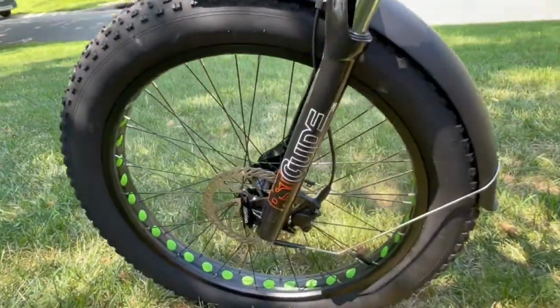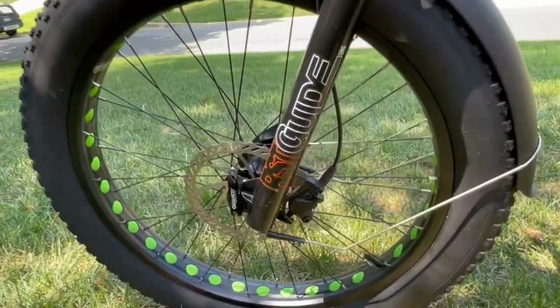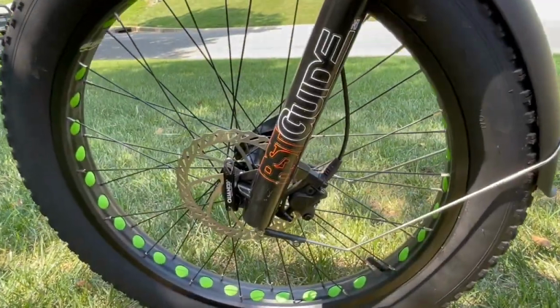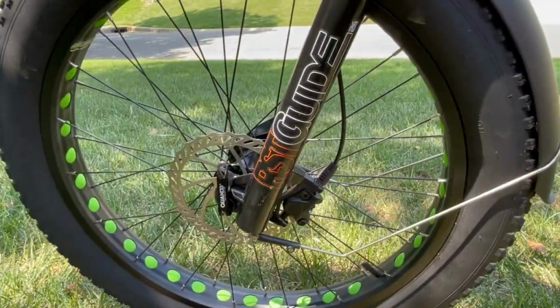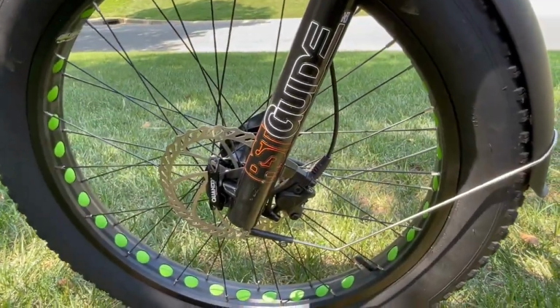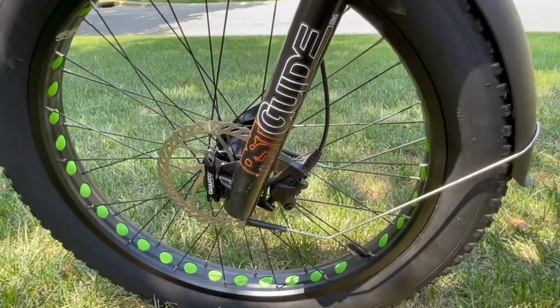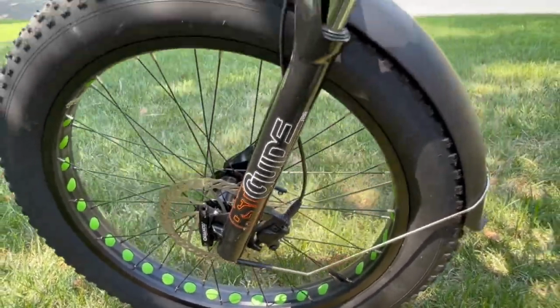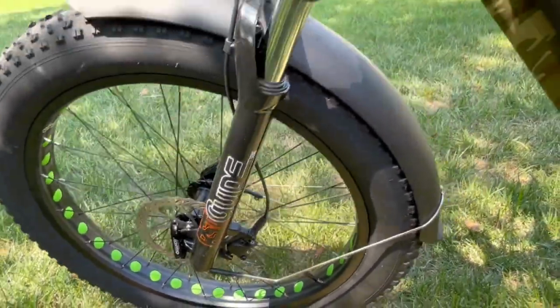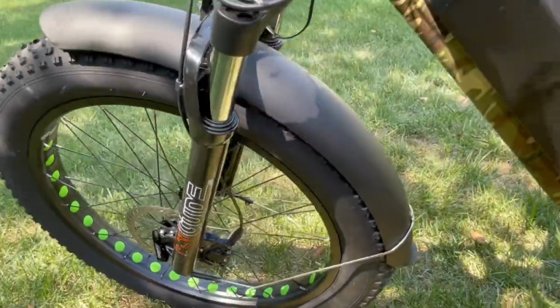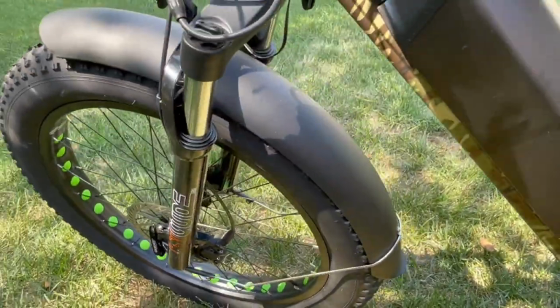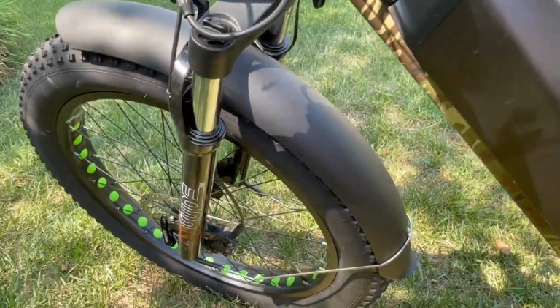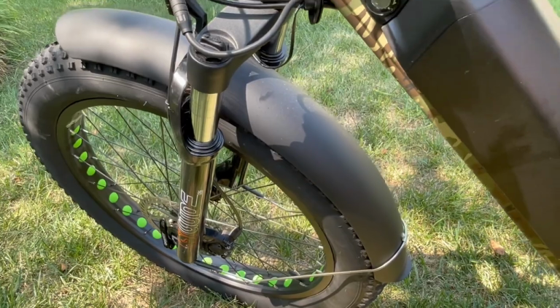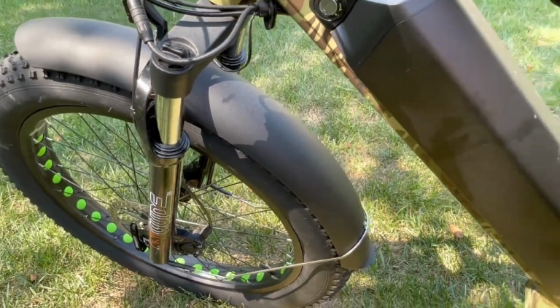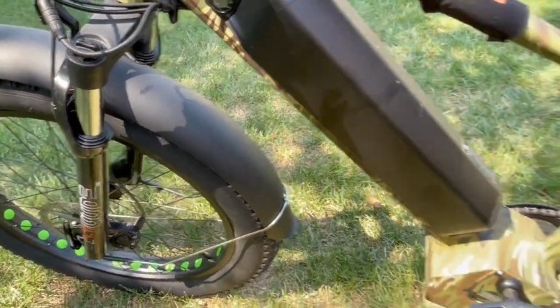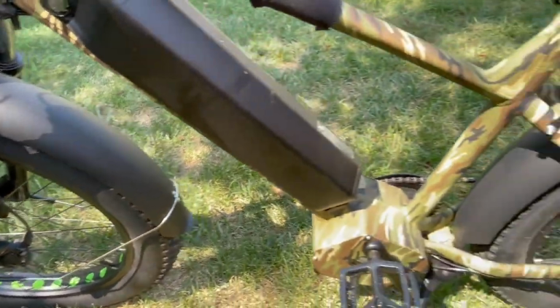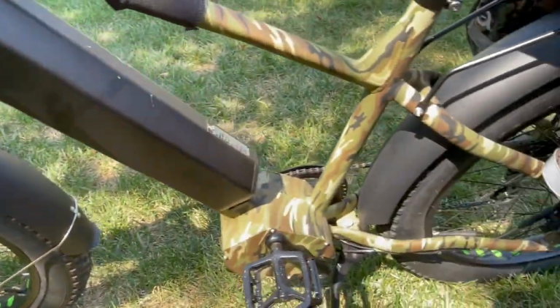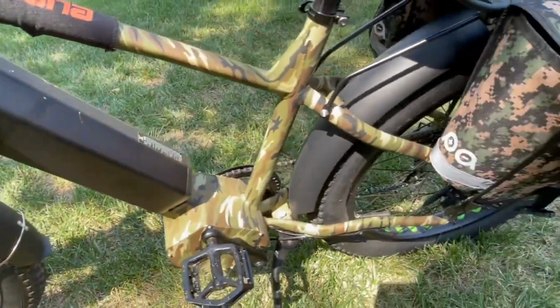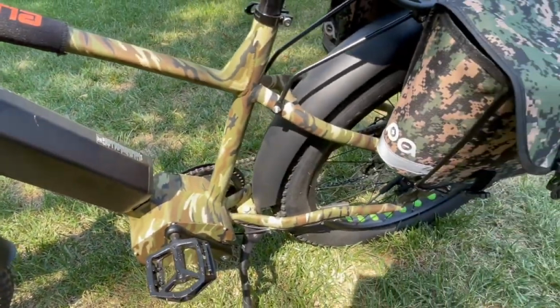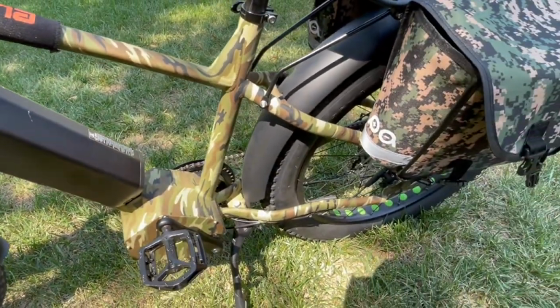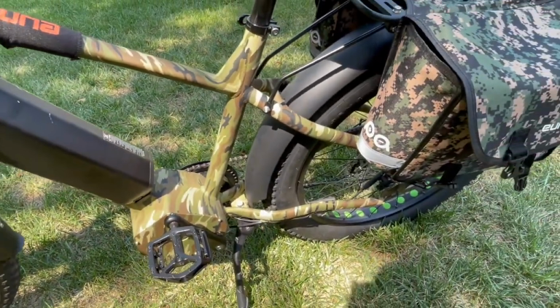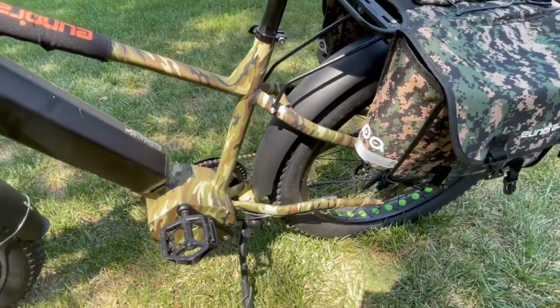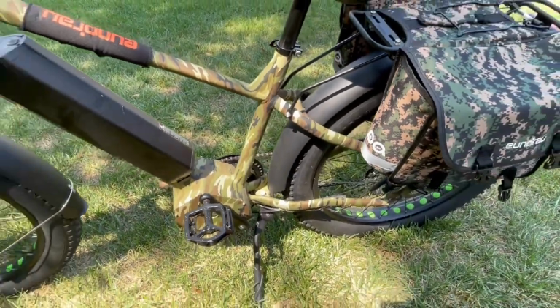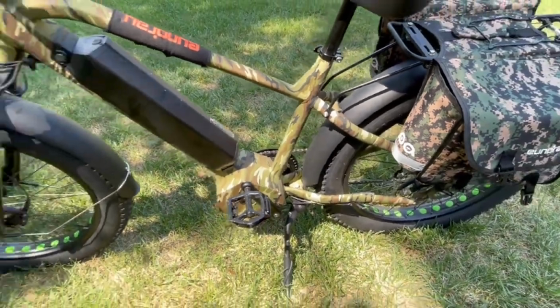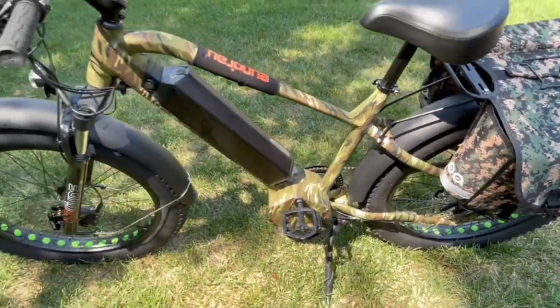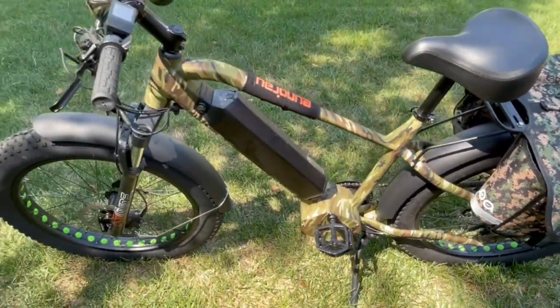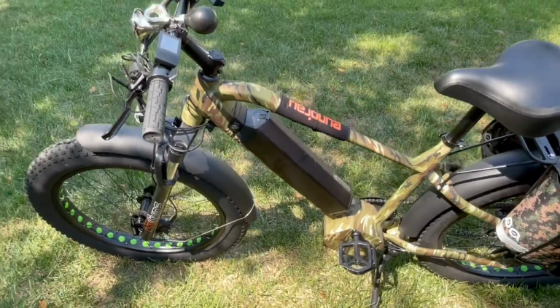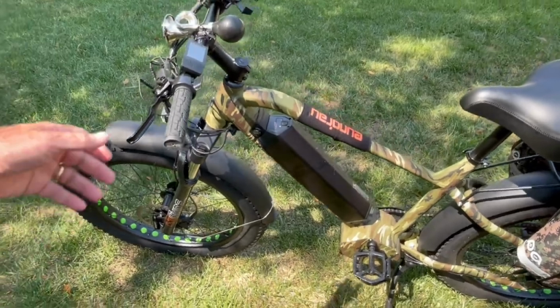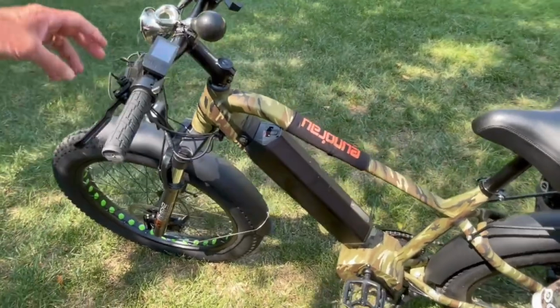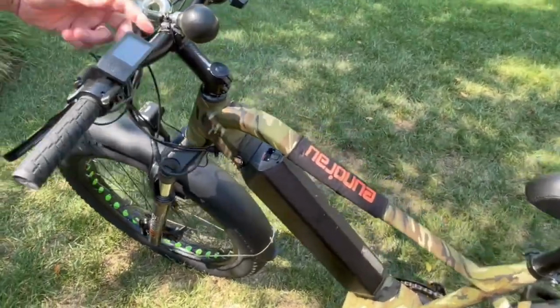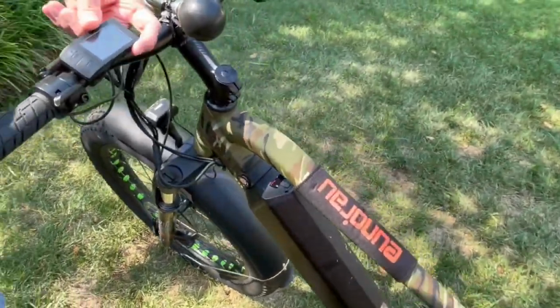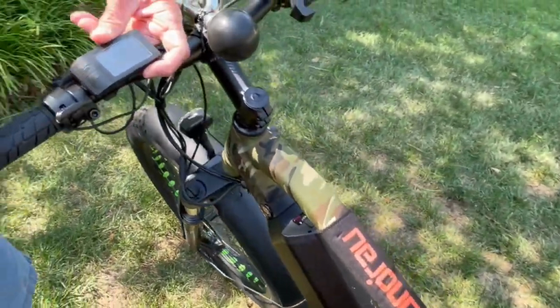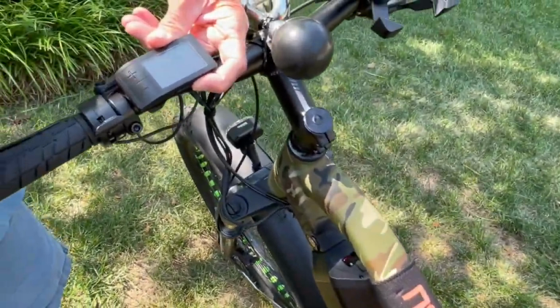The metal fenders on this bike are really a wonderful thing as opposed to plastic fenders. It has 16-gauge spokes, fat tires, and here is your LED display for your controller.